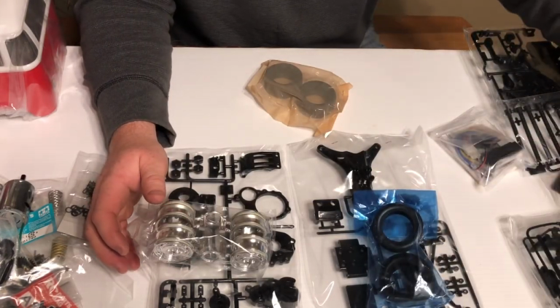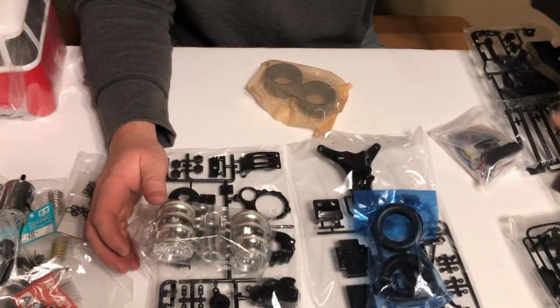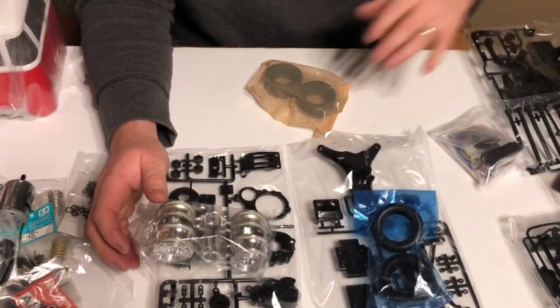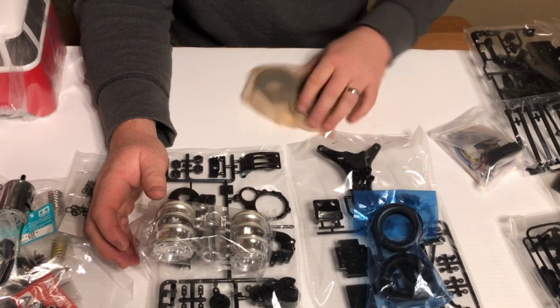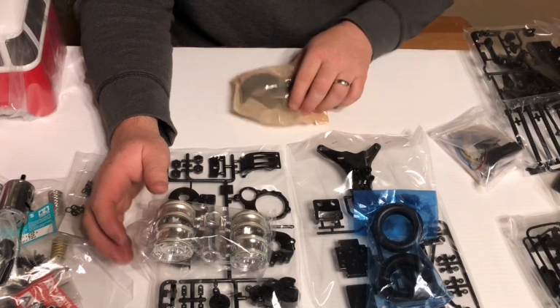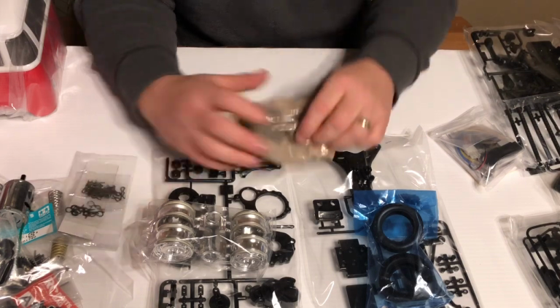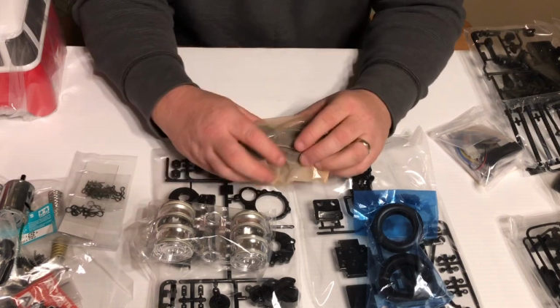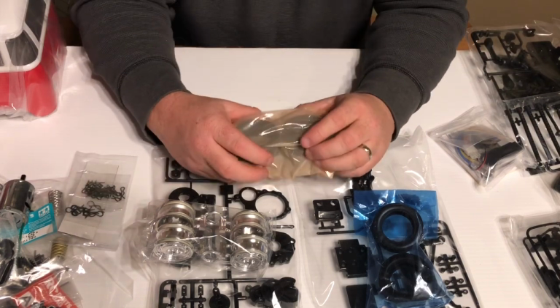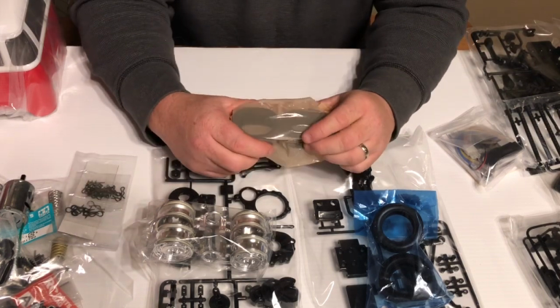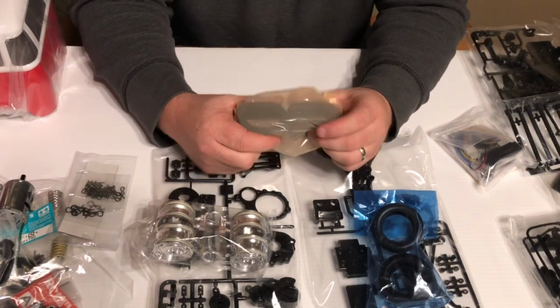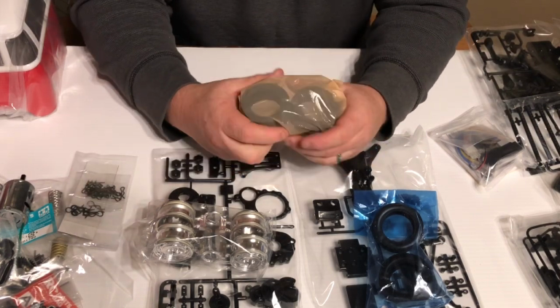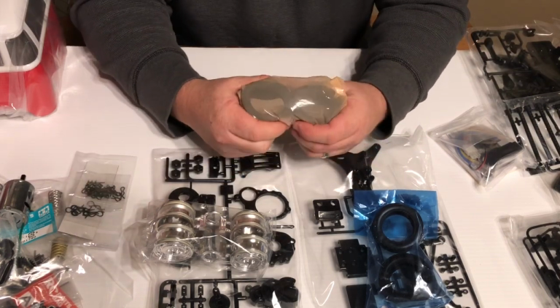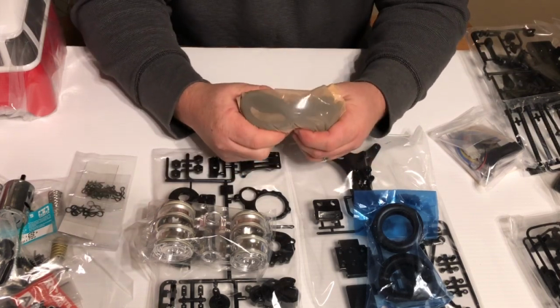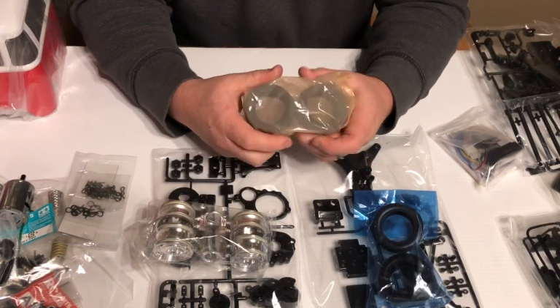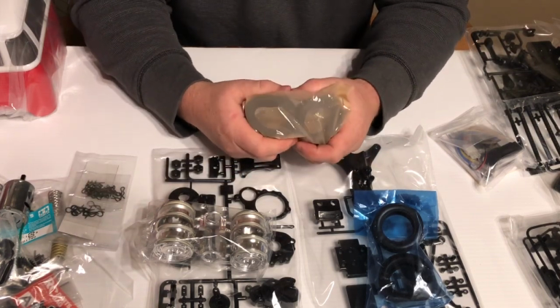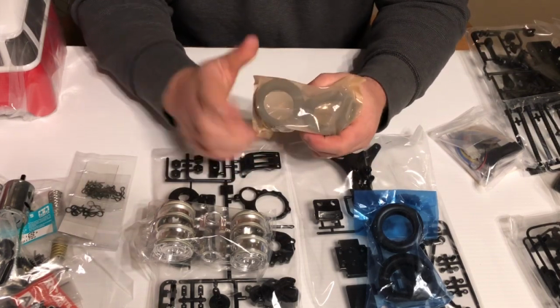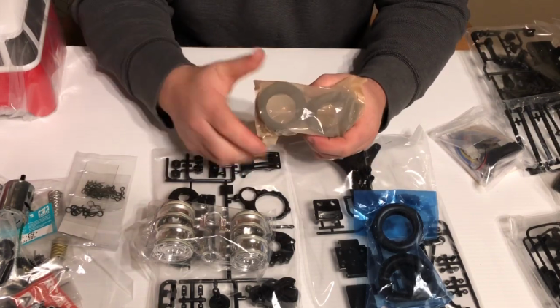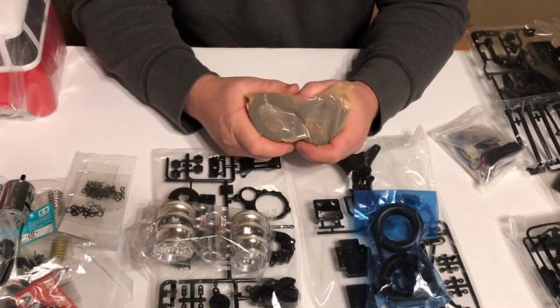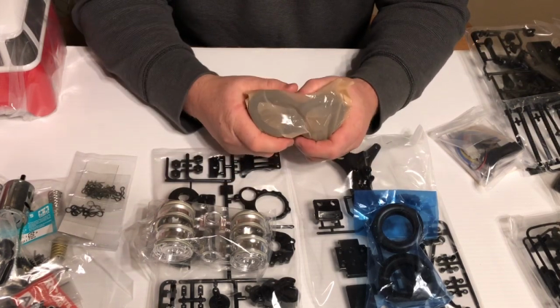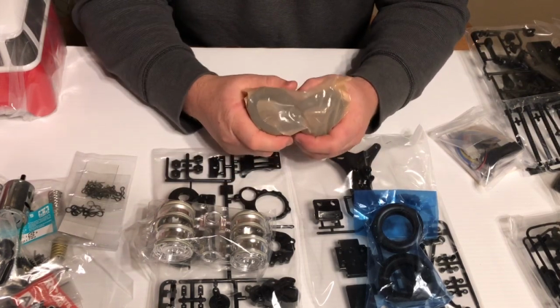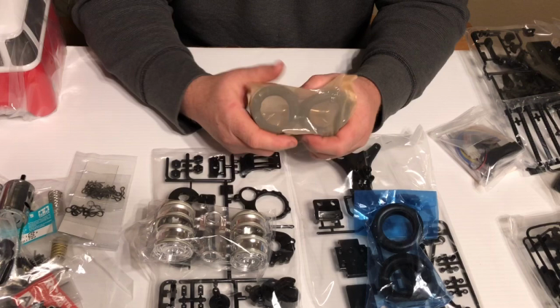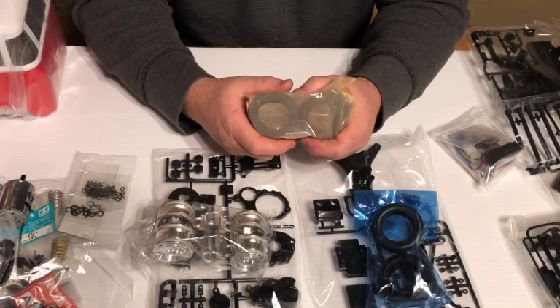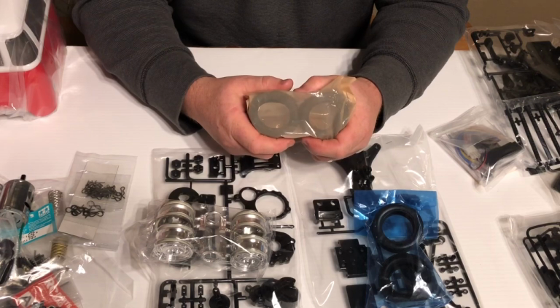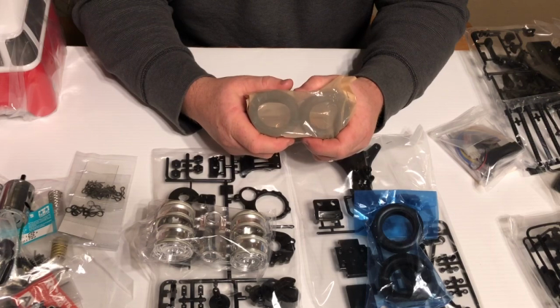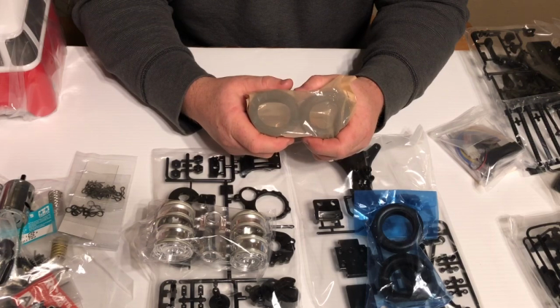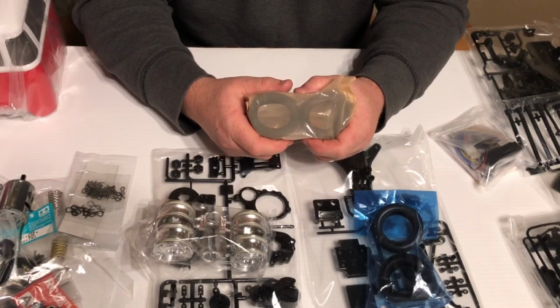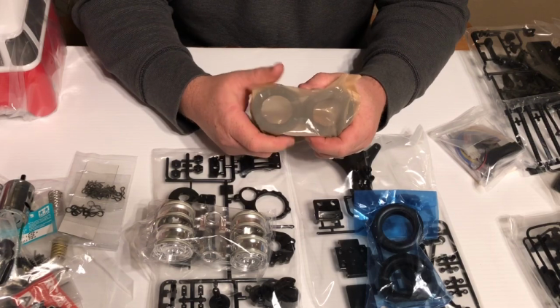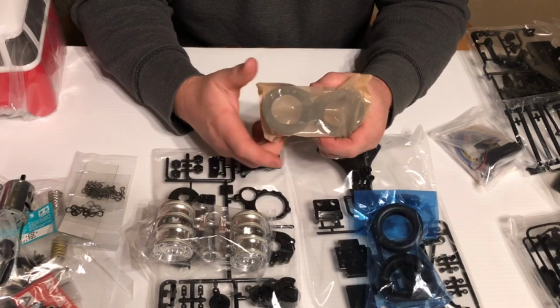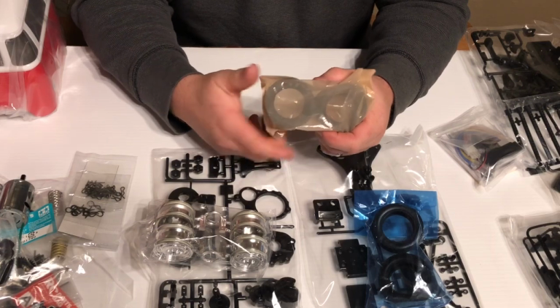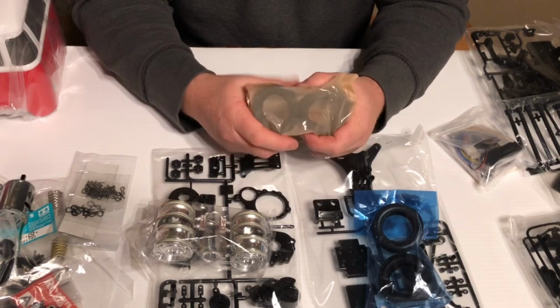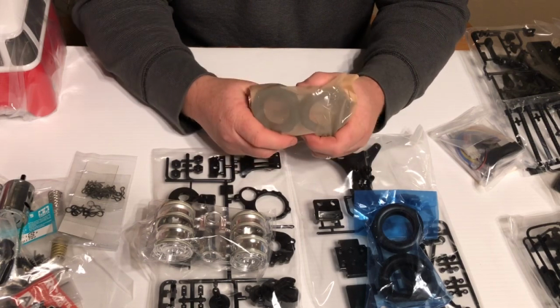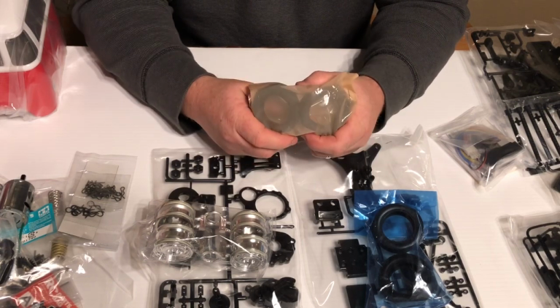Let me know in the comments what Tamiya kit you've built or would like to see us build. Thanks for watching, and as always, if you're new to the channel, click that subscribe button and turn the bell on so you get notified anytime we release new videos.